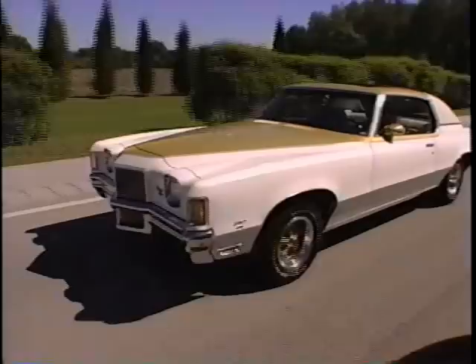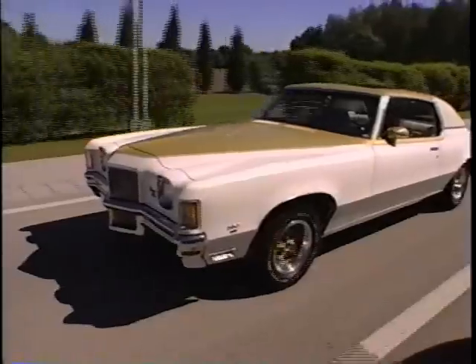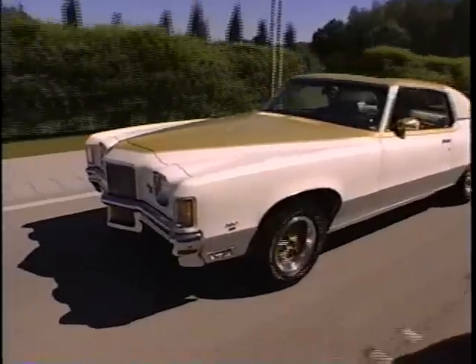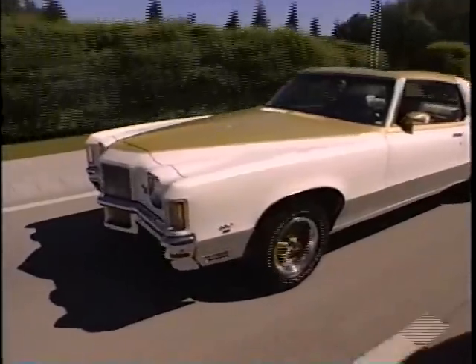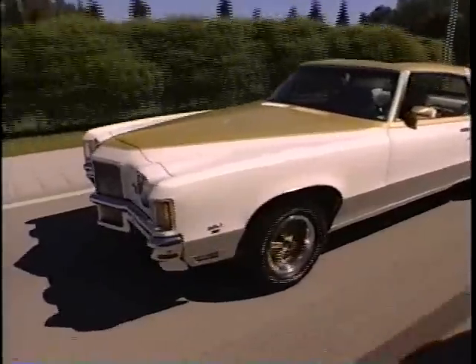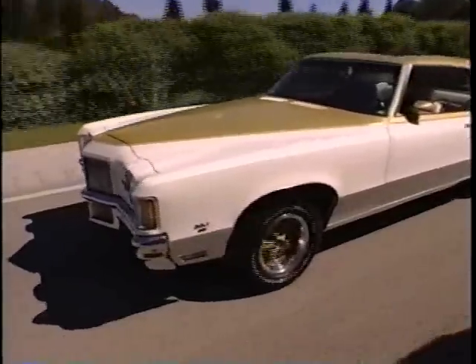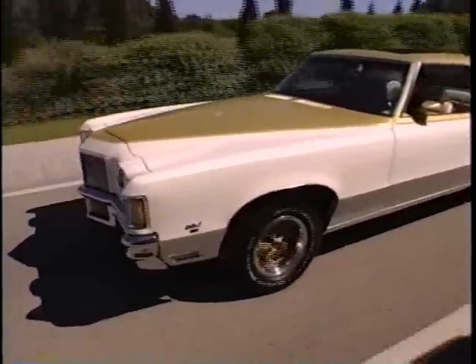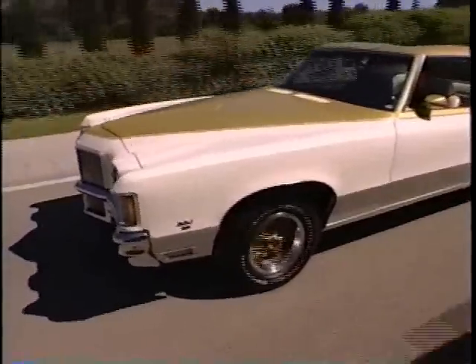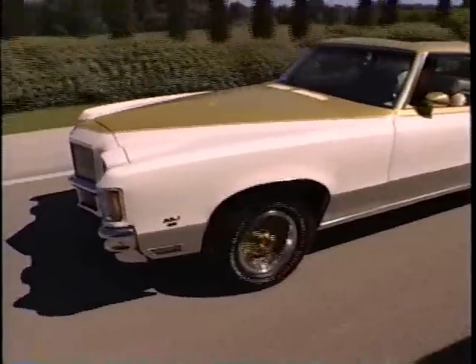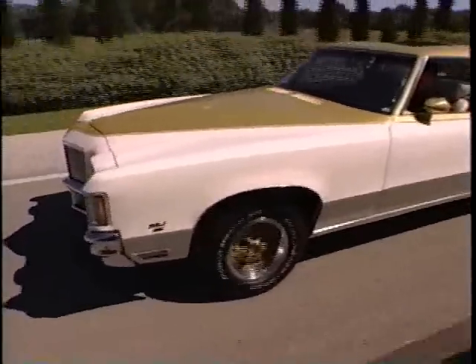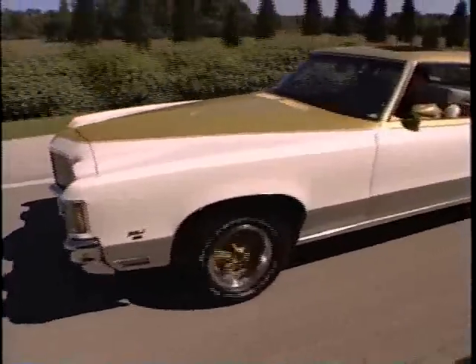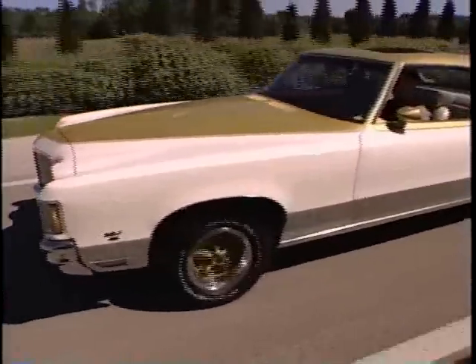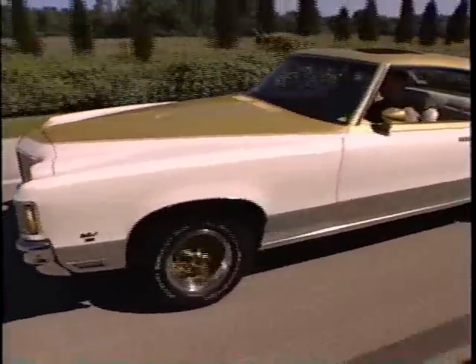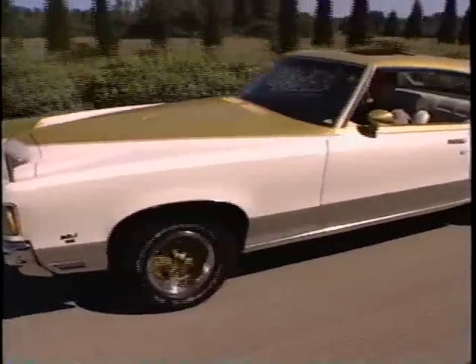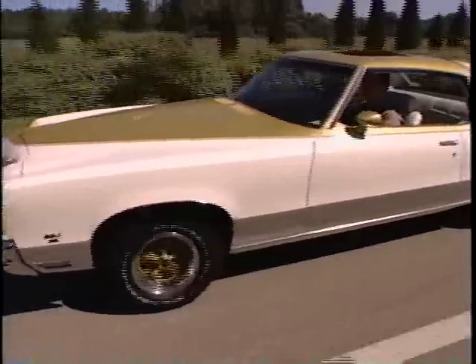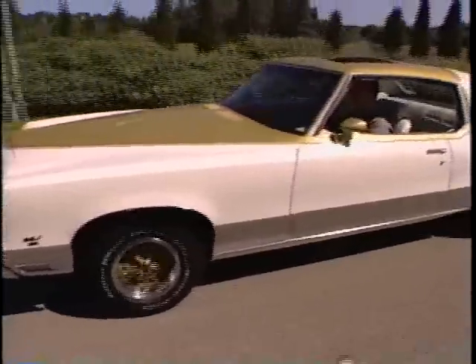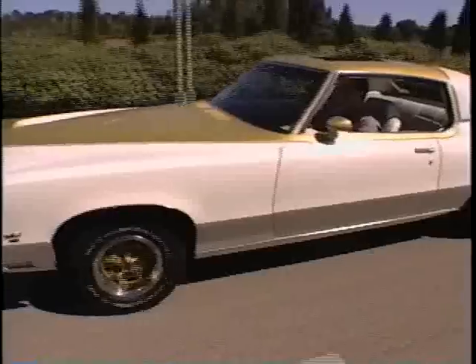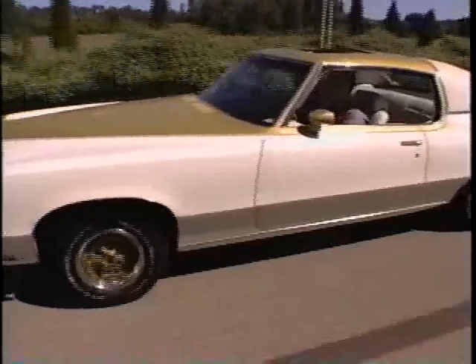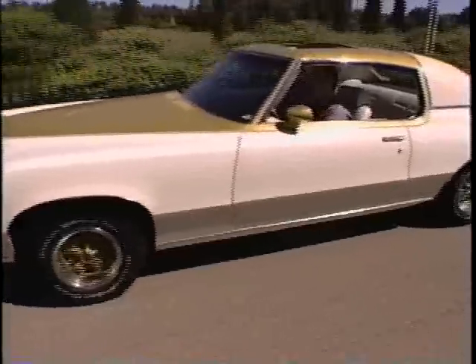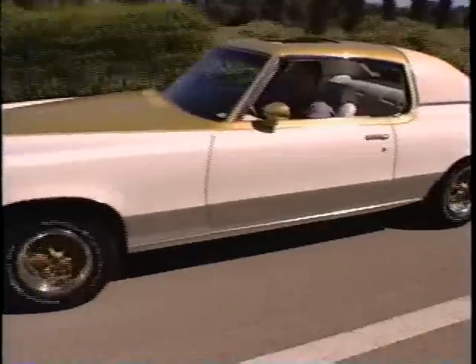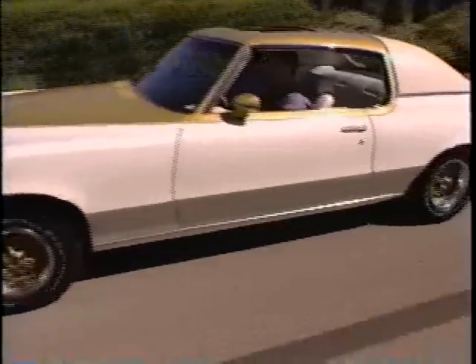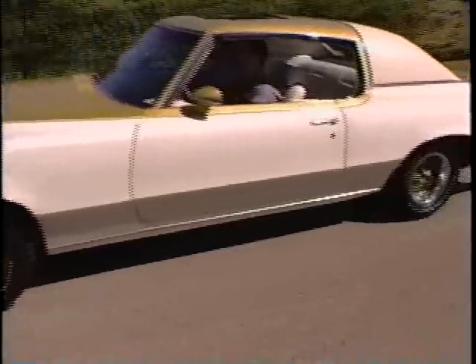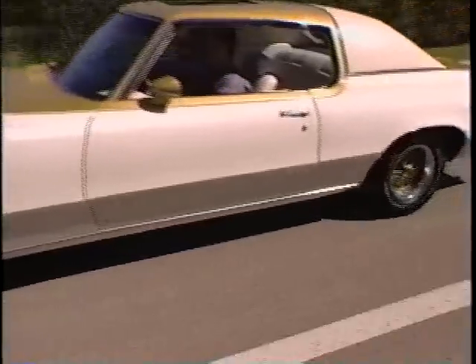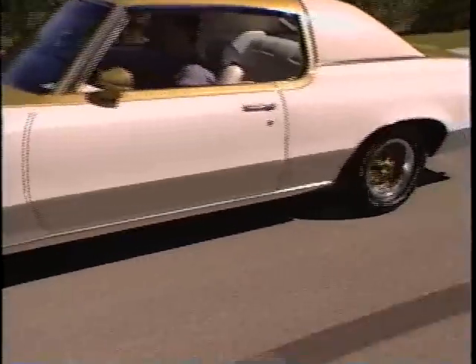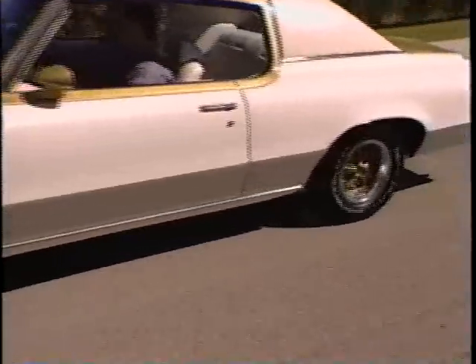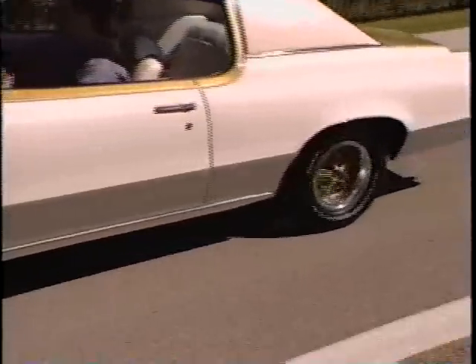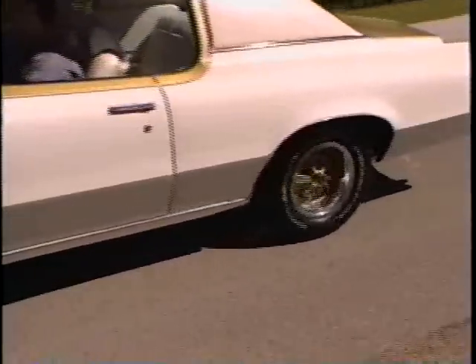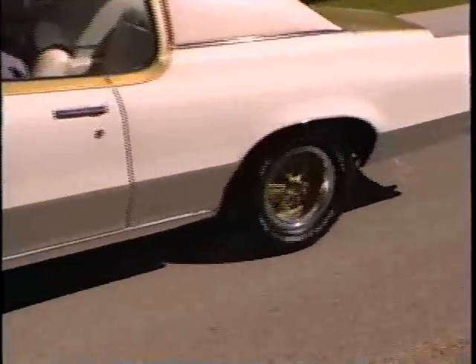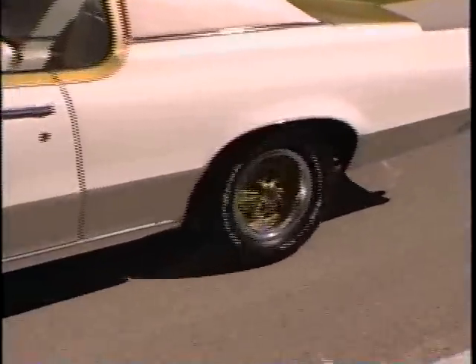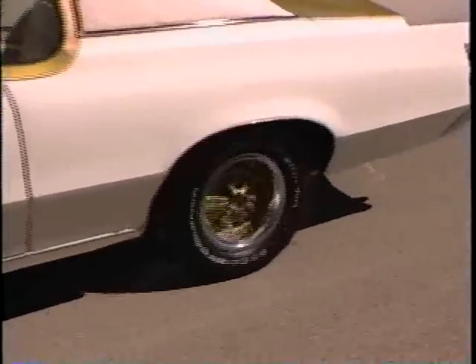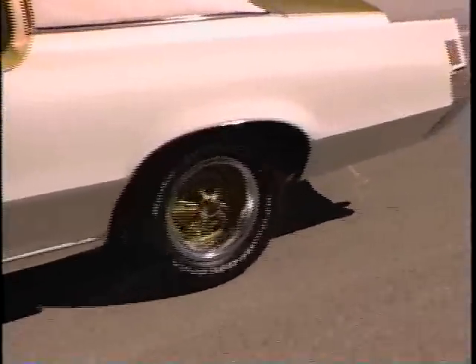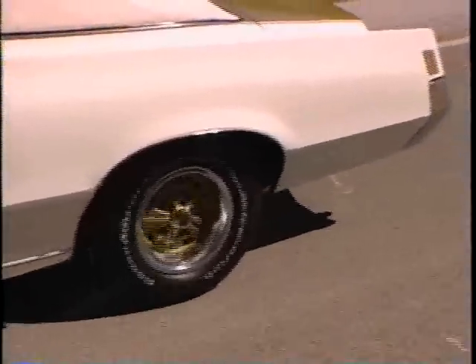The Grand Prix SSJ was one of the more rare cars from Hurst, and just about 200 cars were done between 1970 and 72.